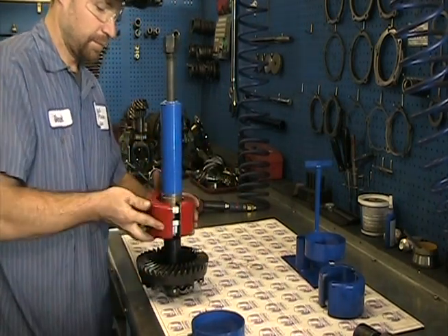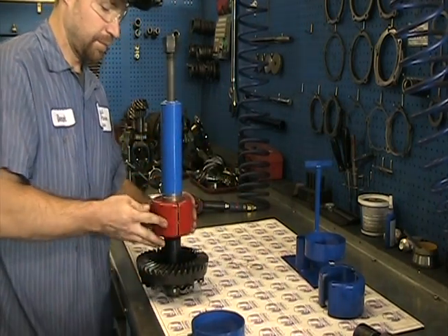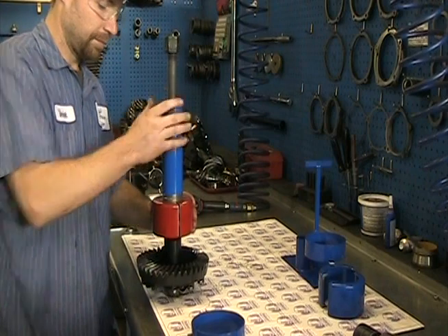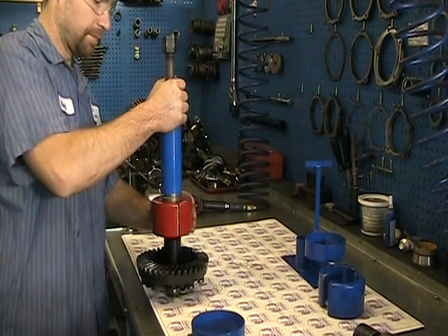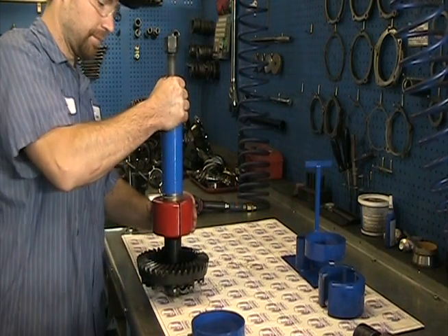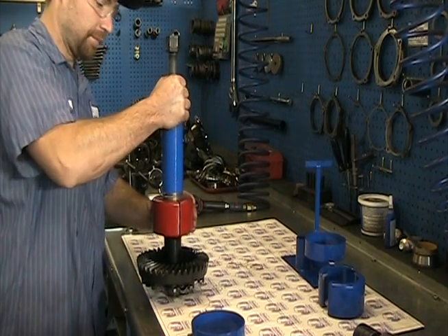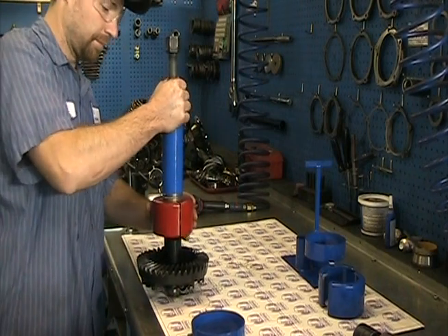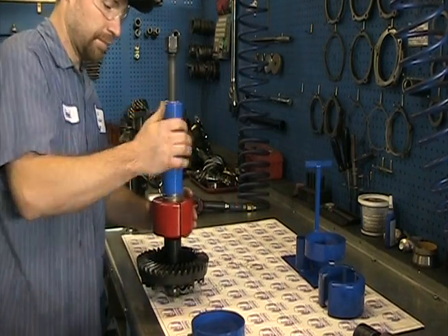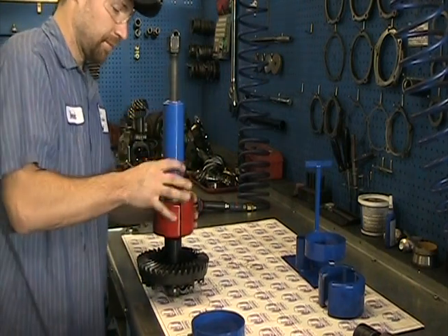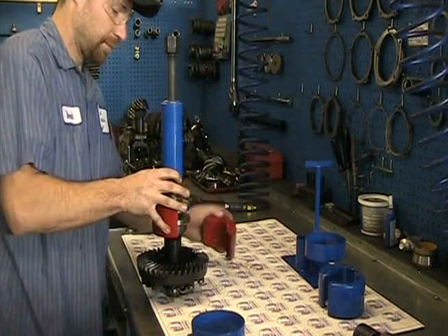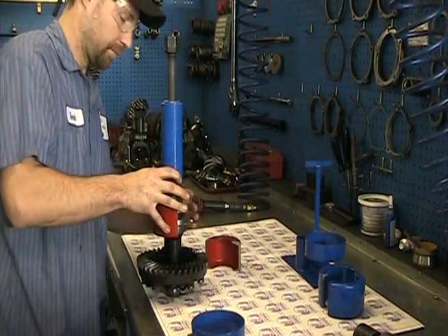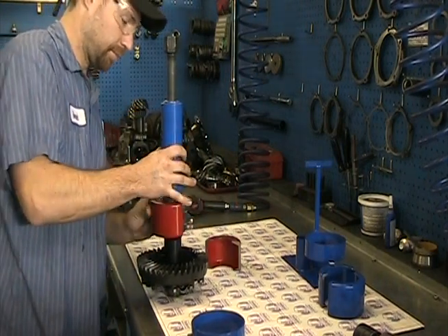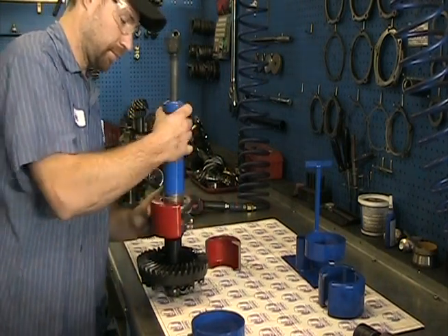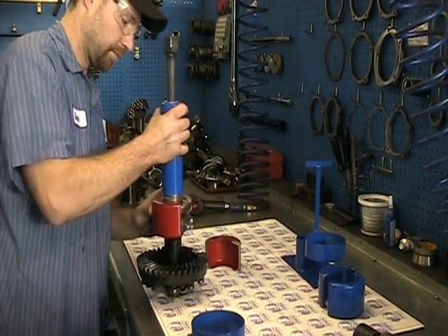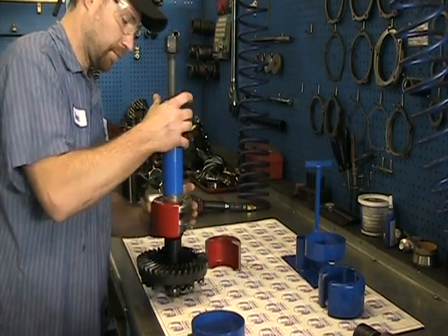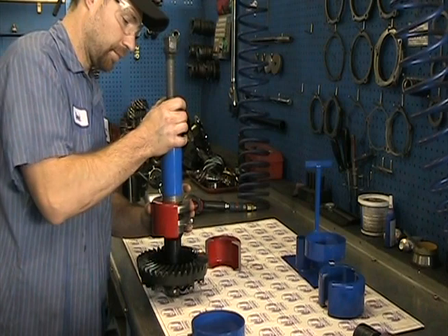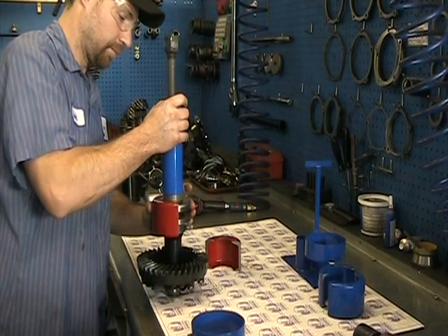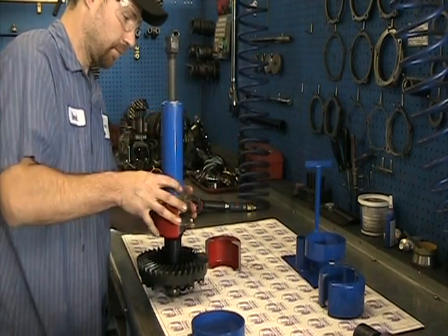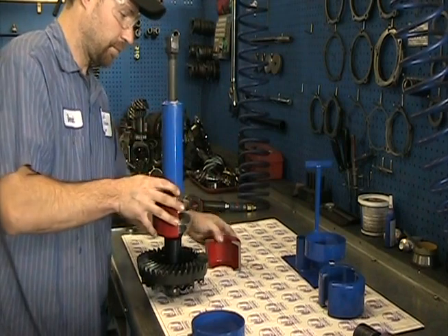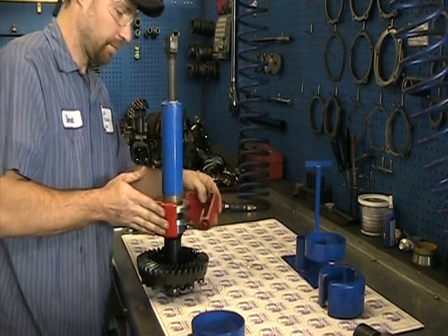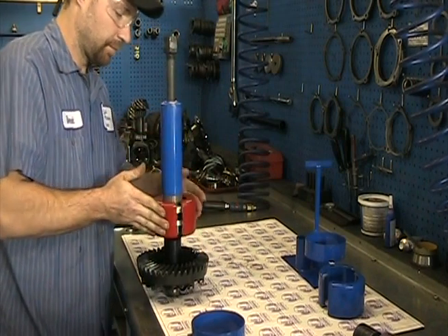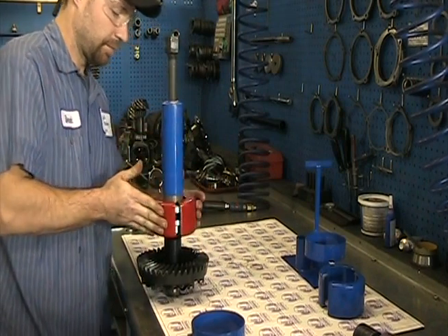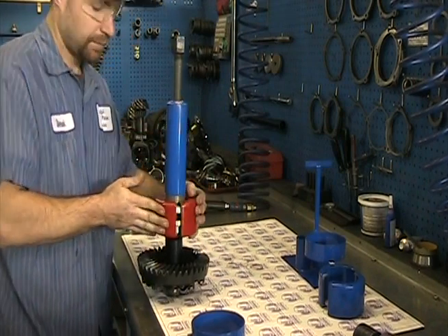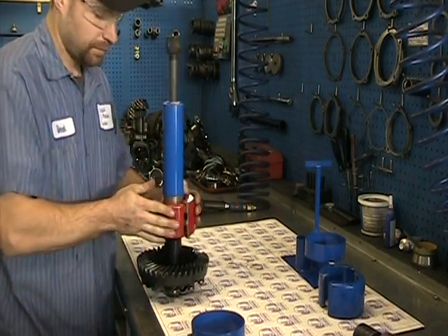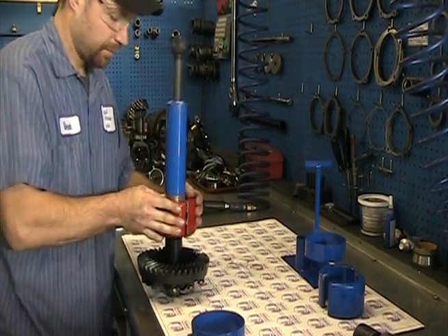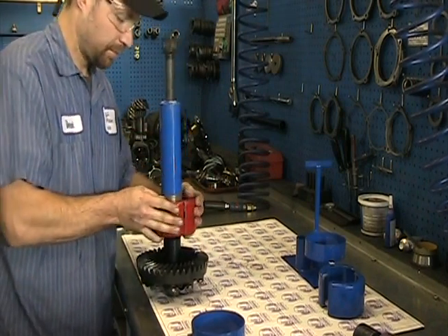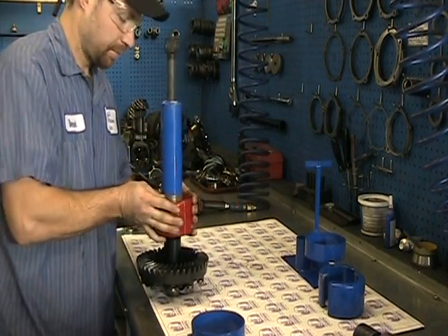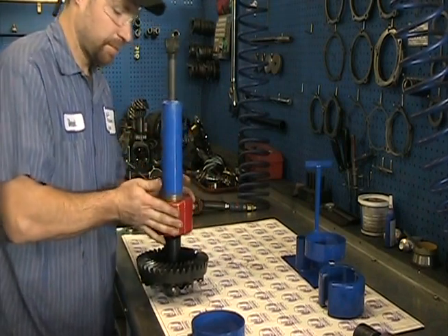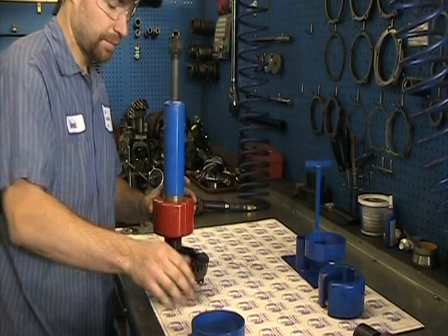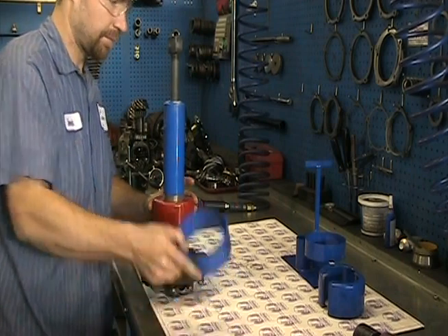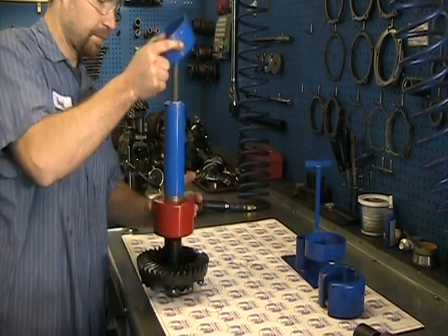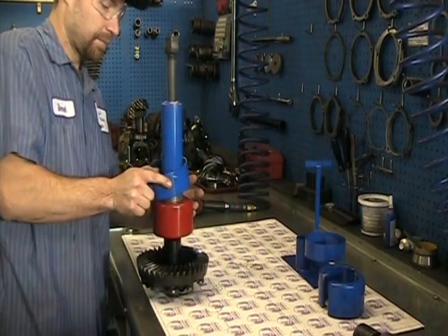Select the correct clamshell size for the application you are working on and place the clamshells on the puller body, adjusting the washers as necessary. Install the clamshell retaining sleeve and tighten down the bolt.